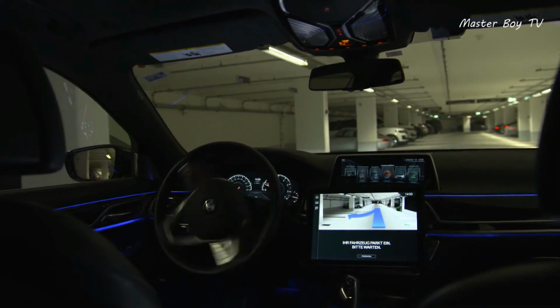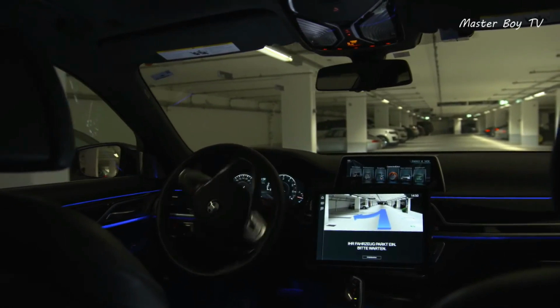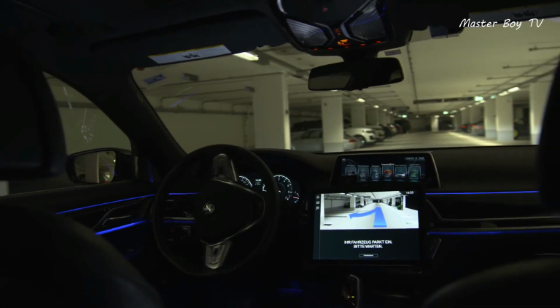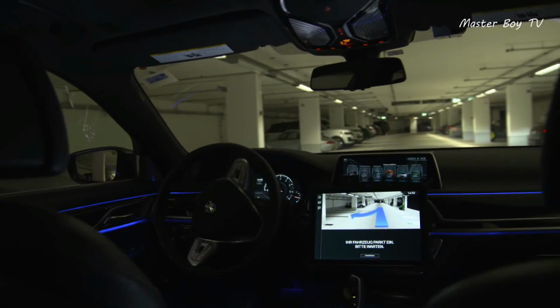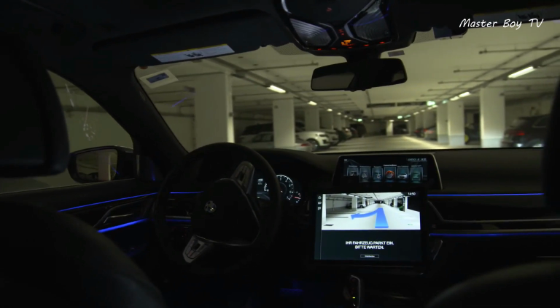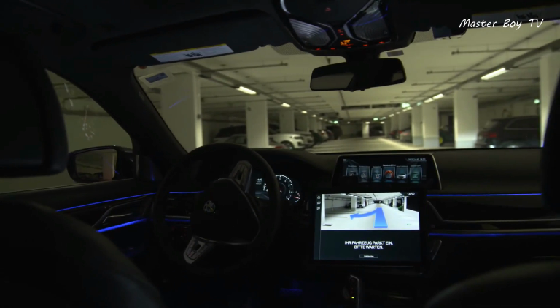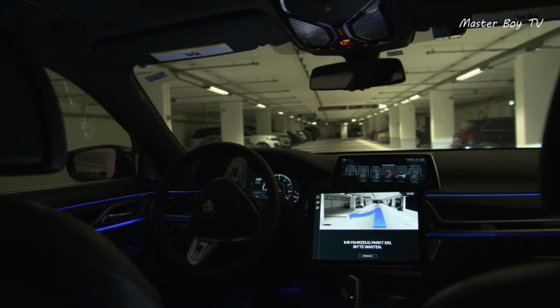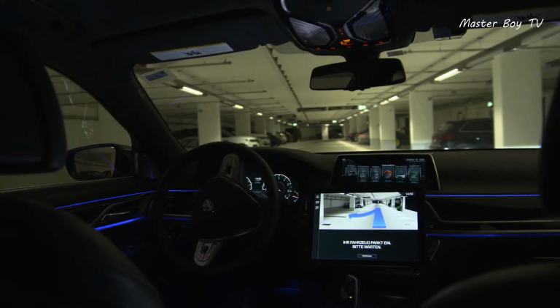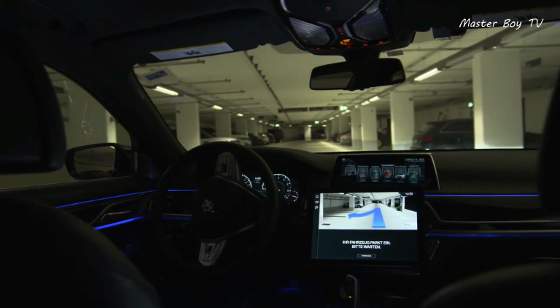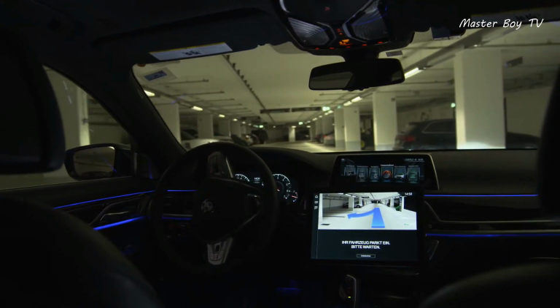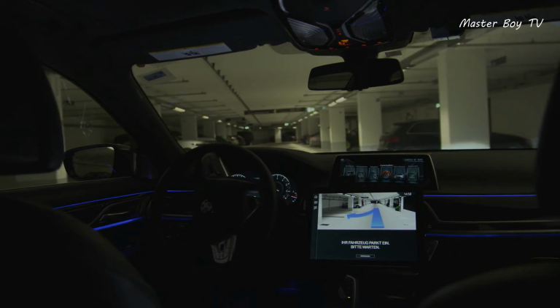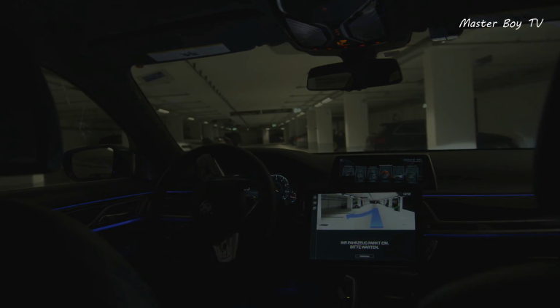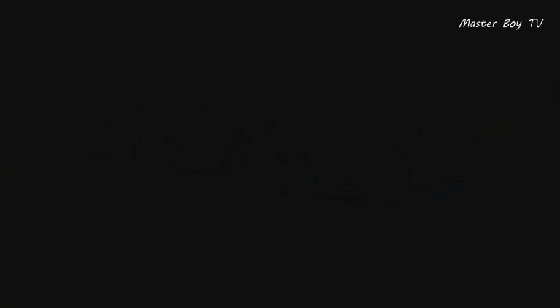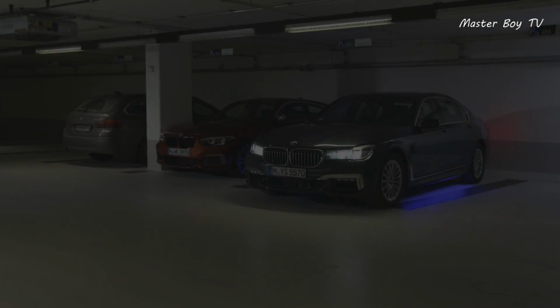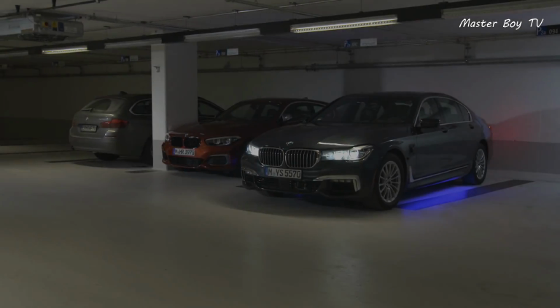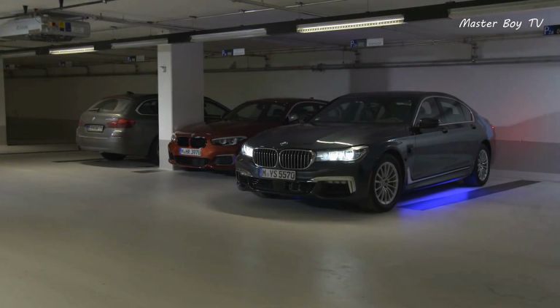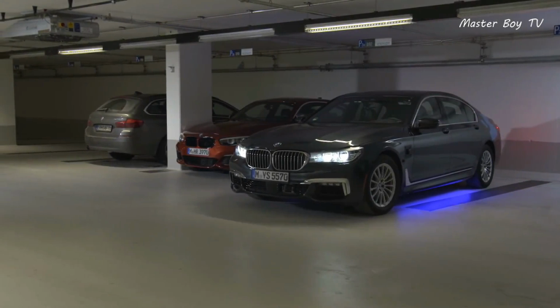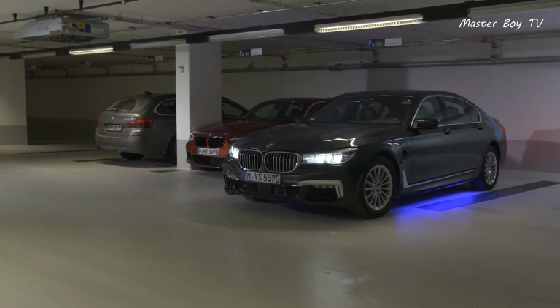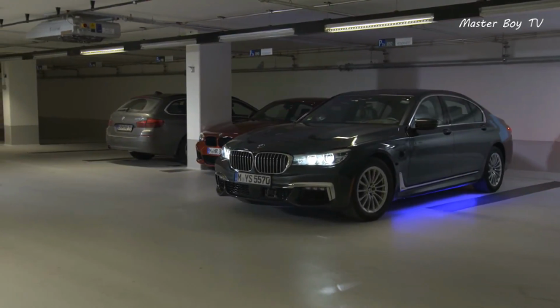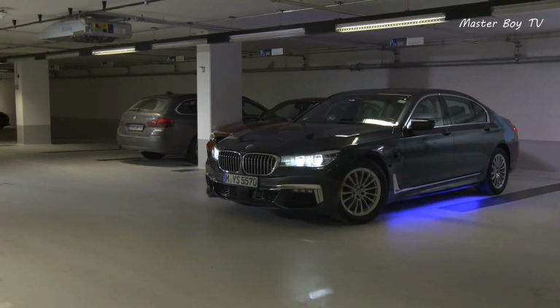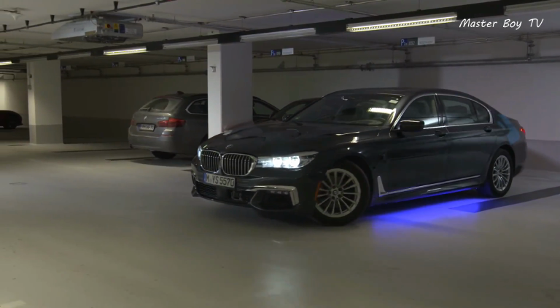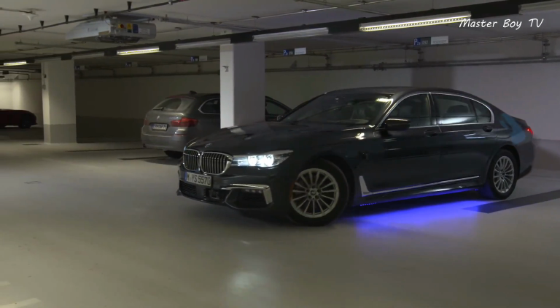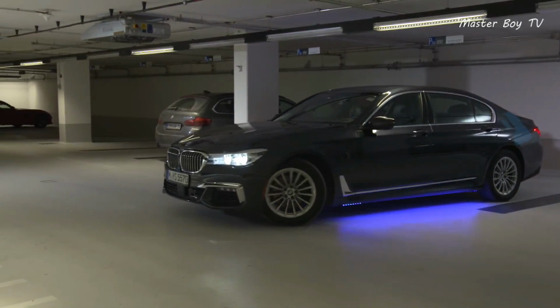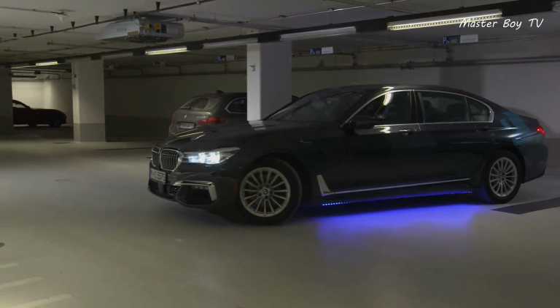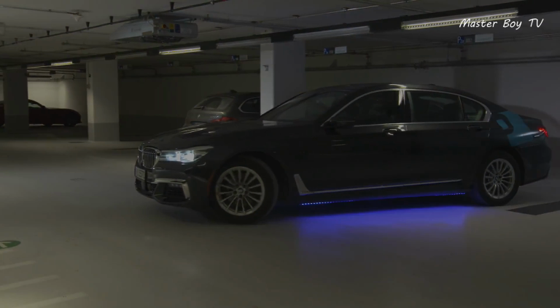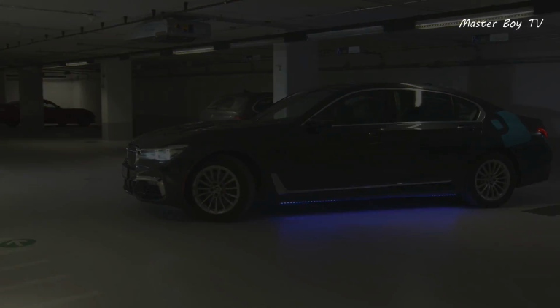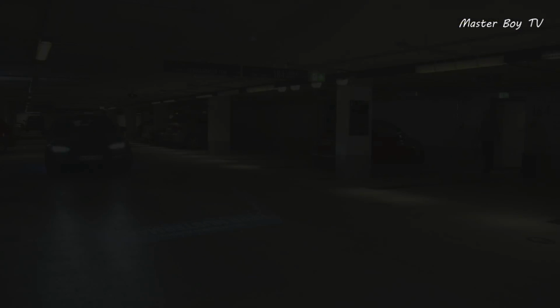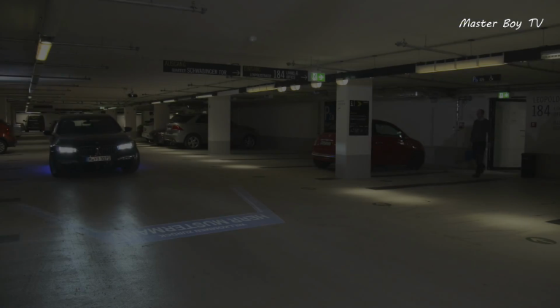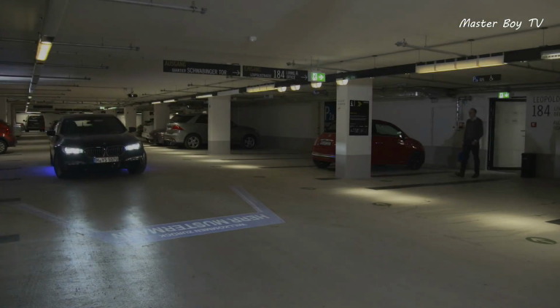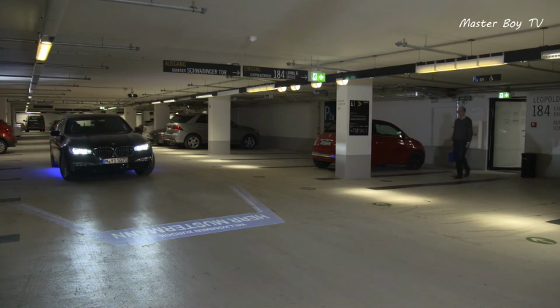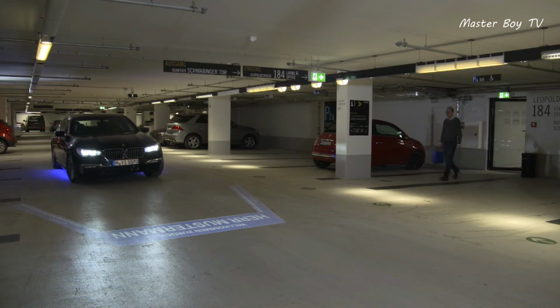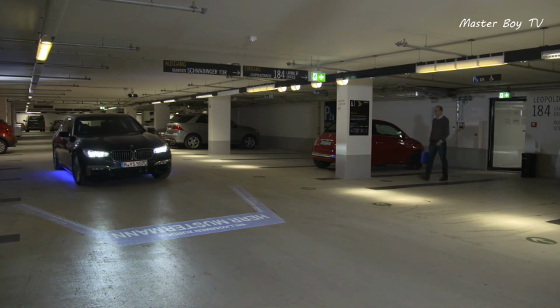A mobile app can help you maneuver the sedan remotely. You can order your BMW 7 Series to move out of the parking space before you're even near it.